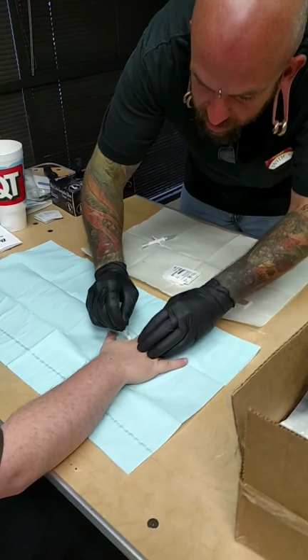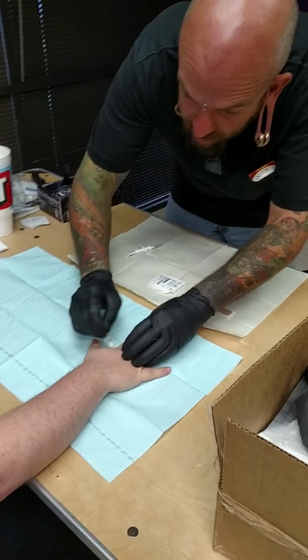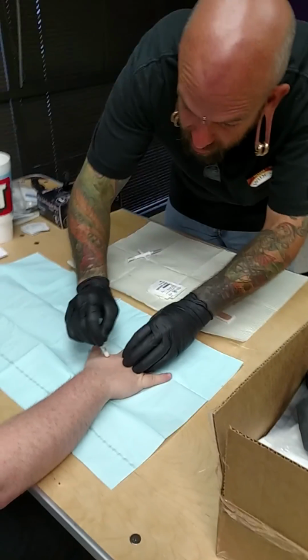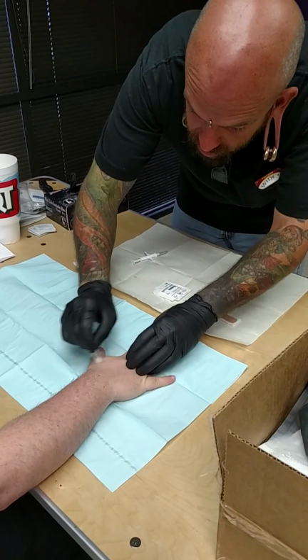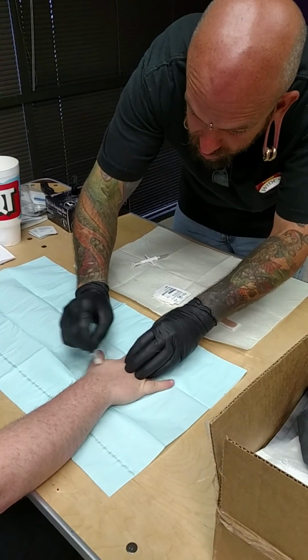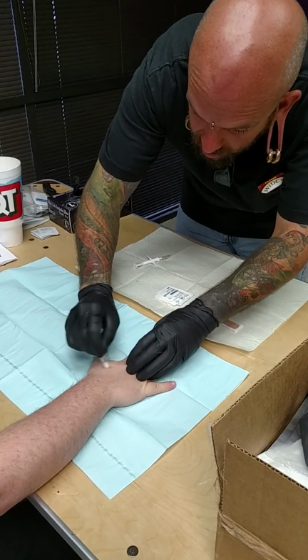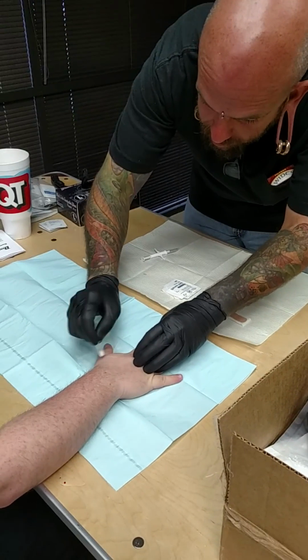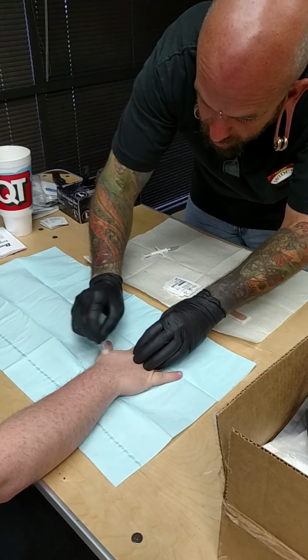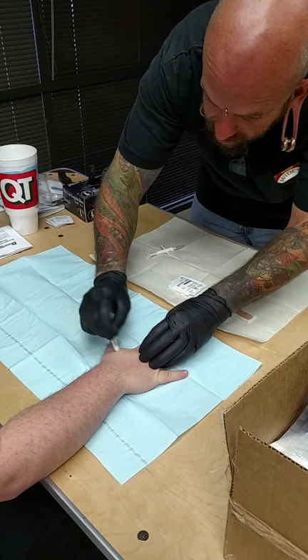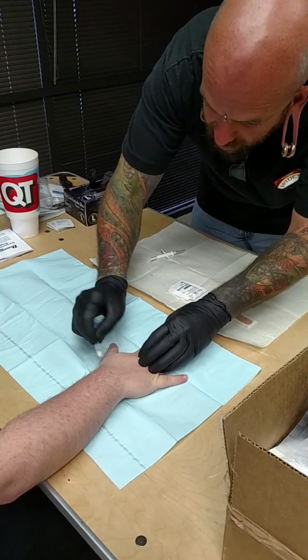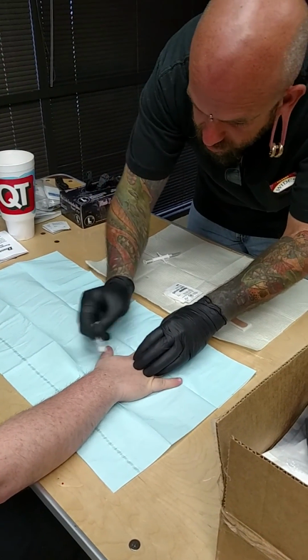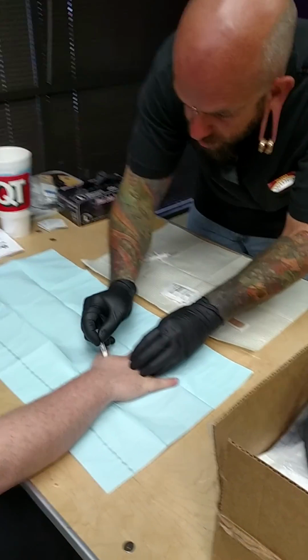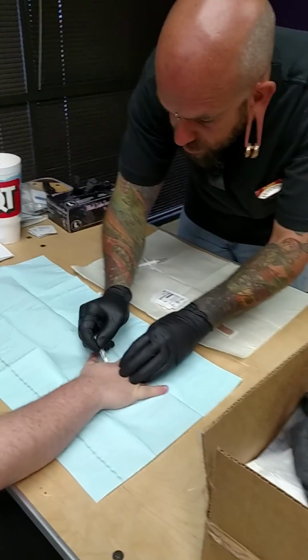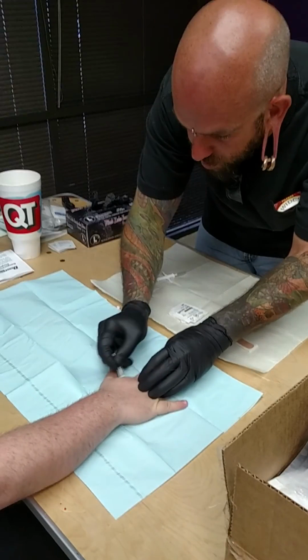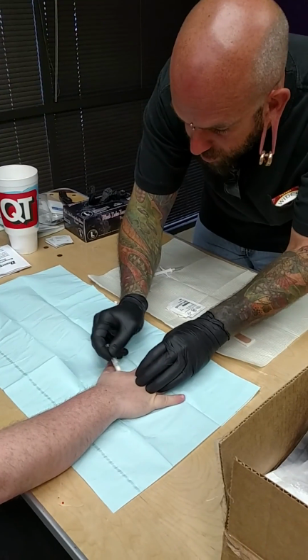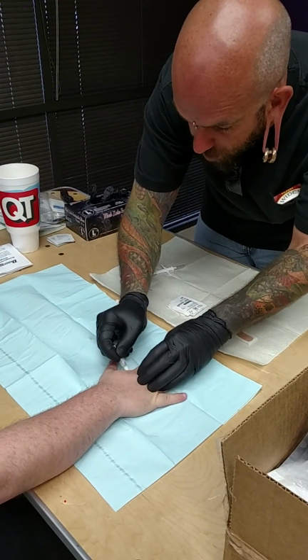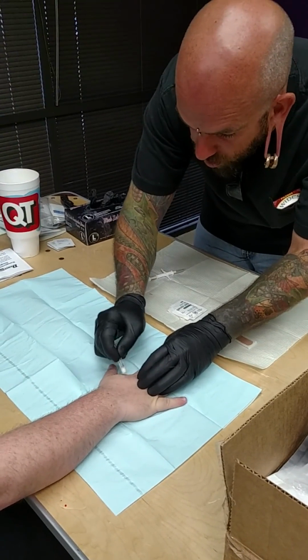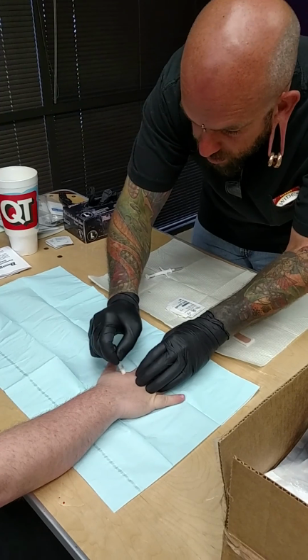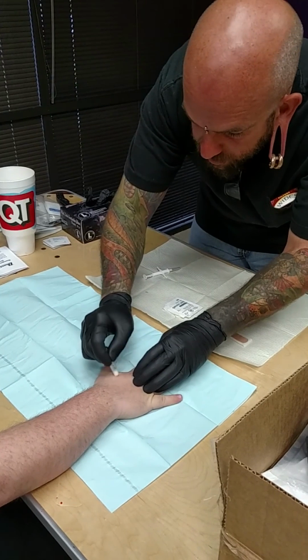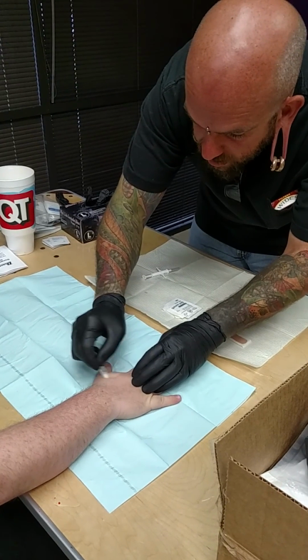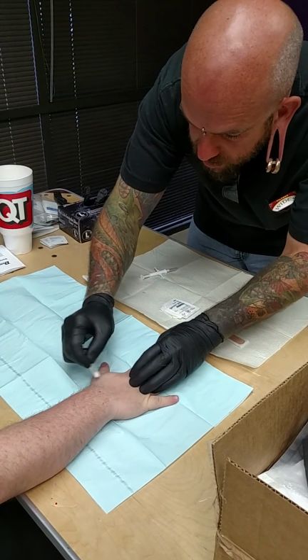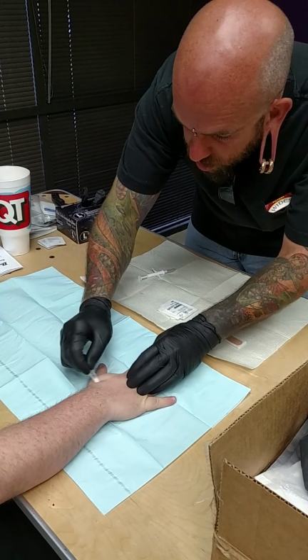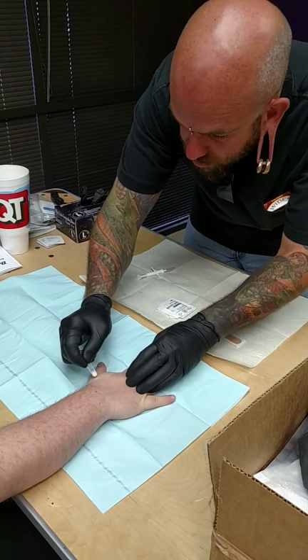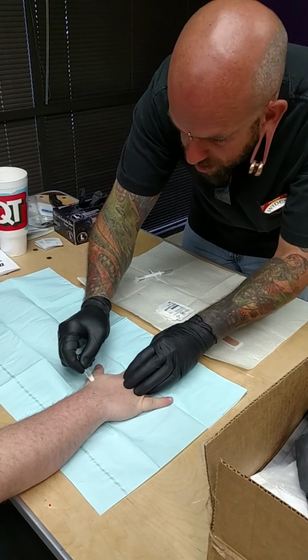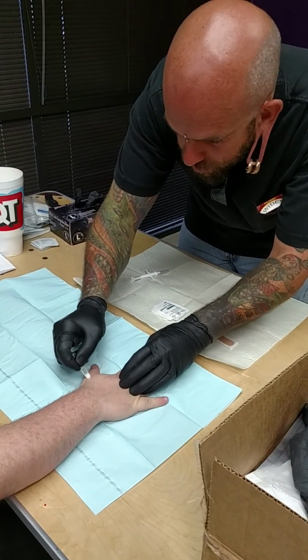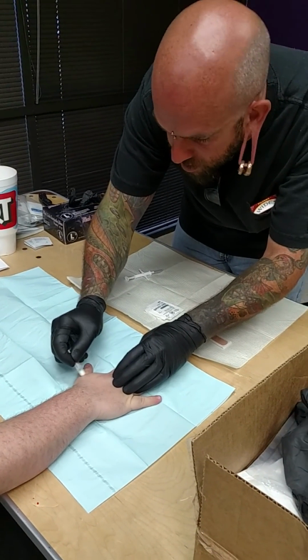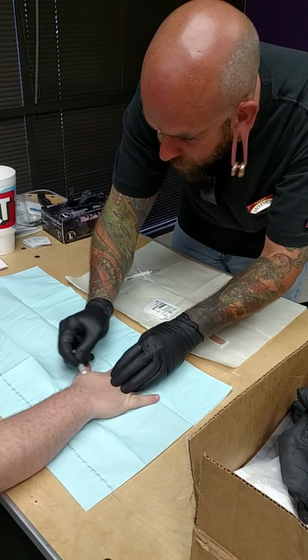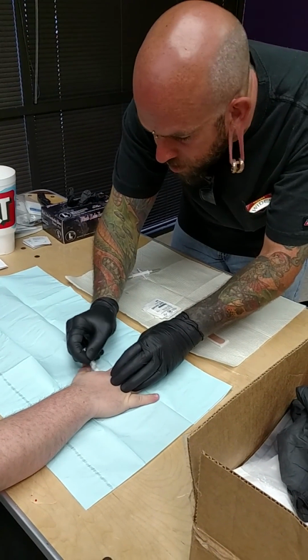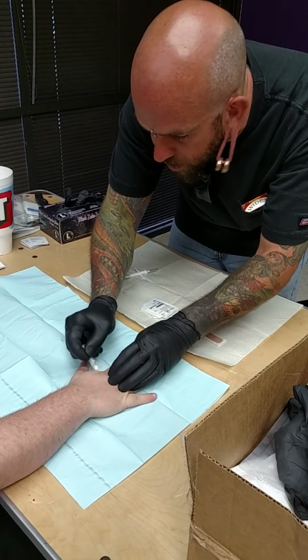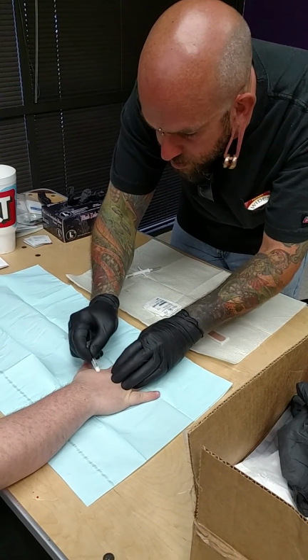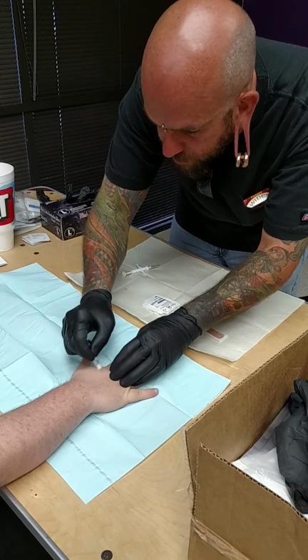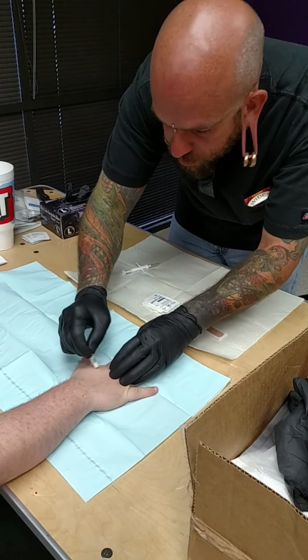The vet chips, the pet ID tags — that's where I believe Amal got his idea to start it. He's like, hey, they've been doing this in dogs for years, why isn't this safe for humans?